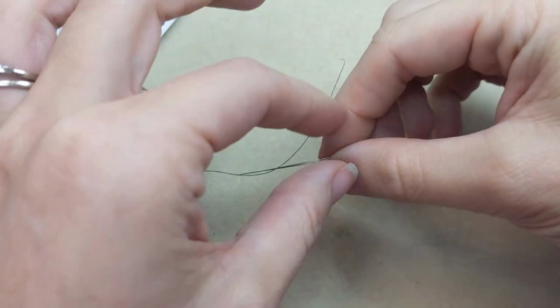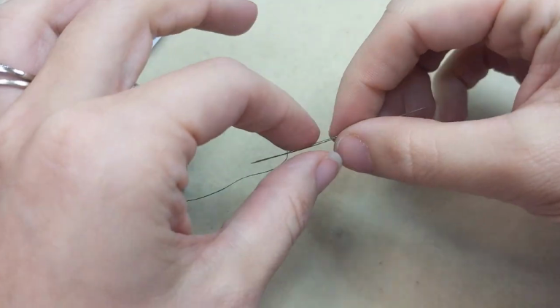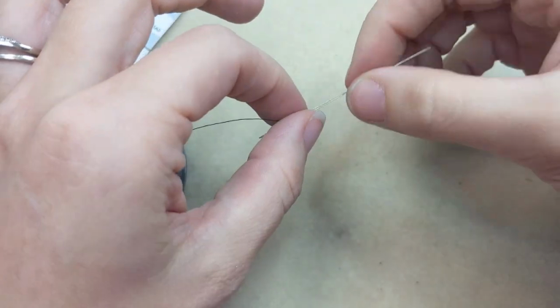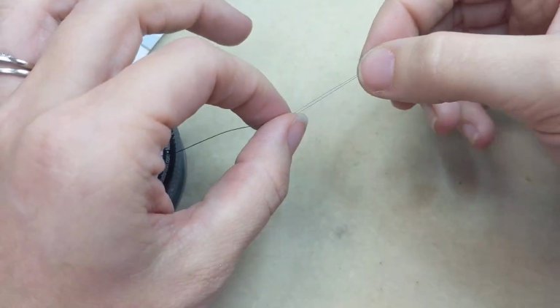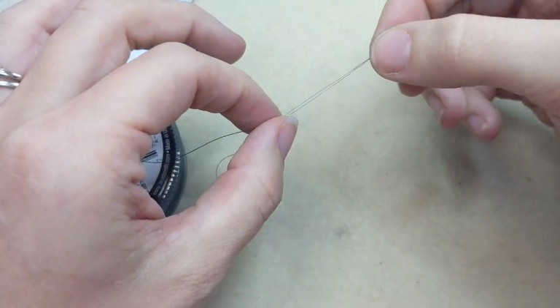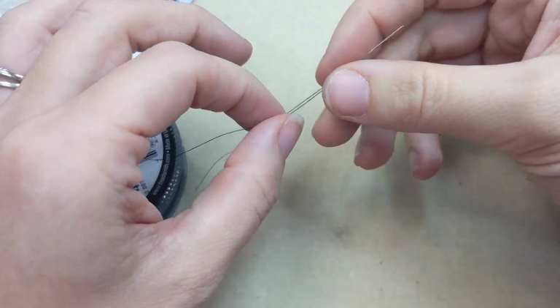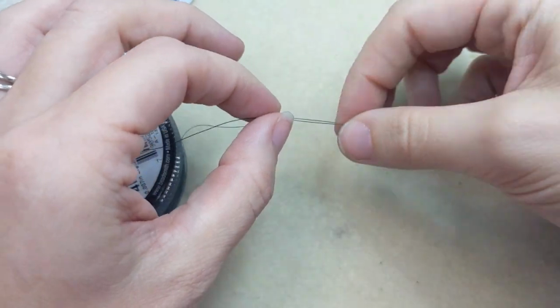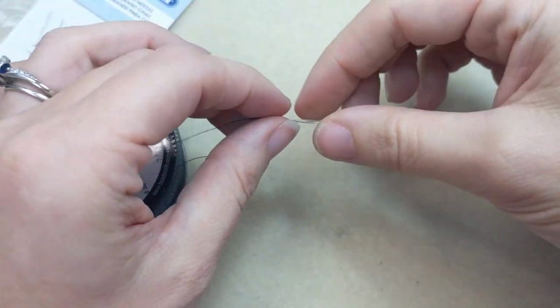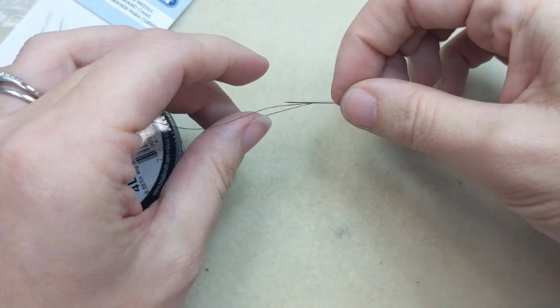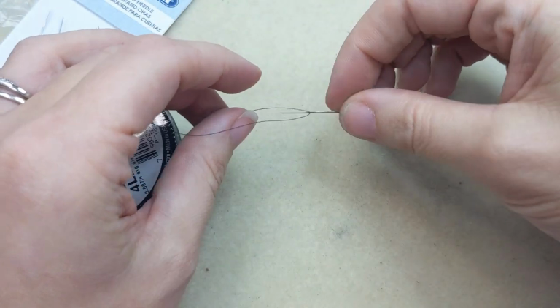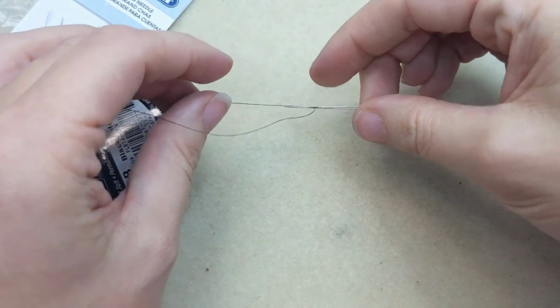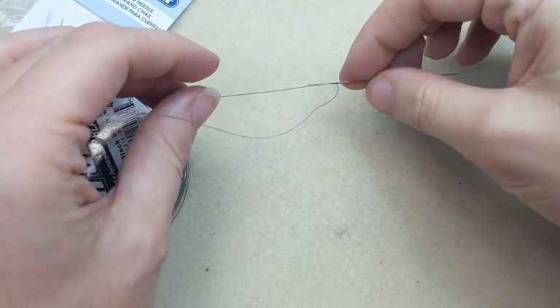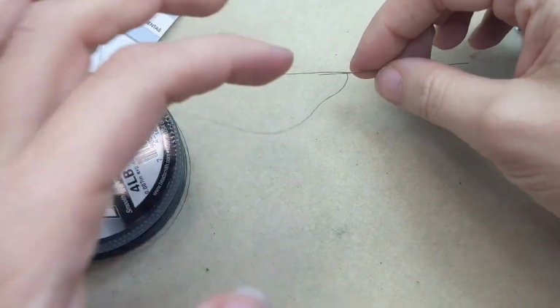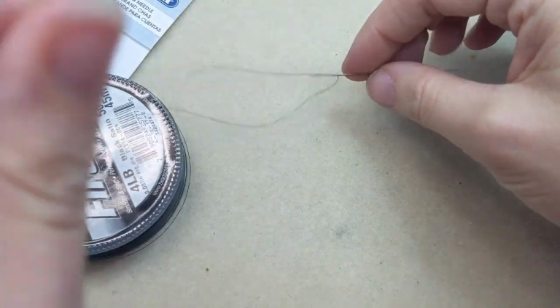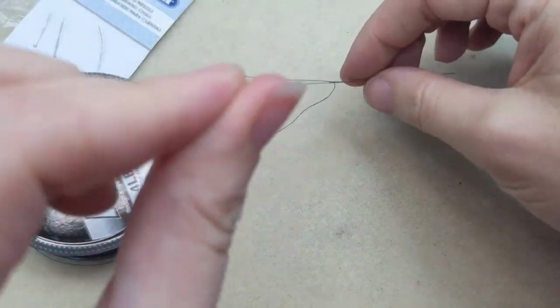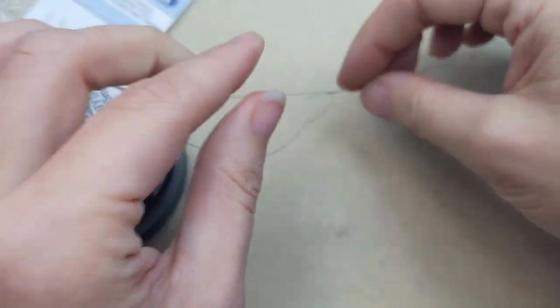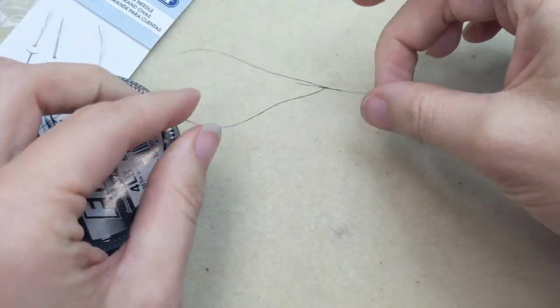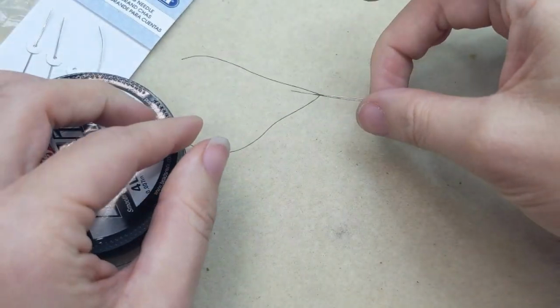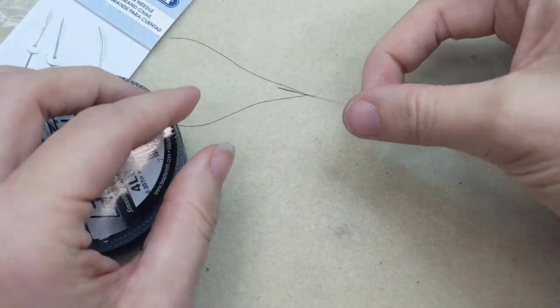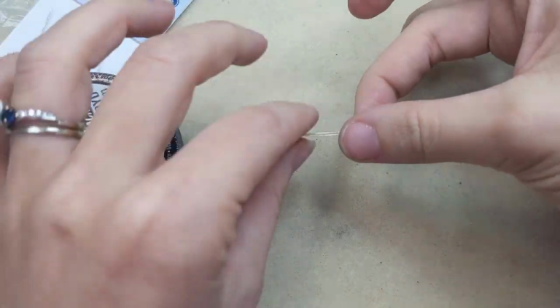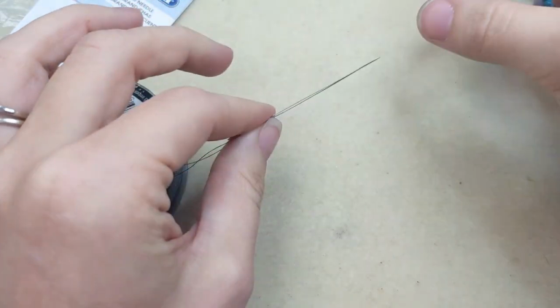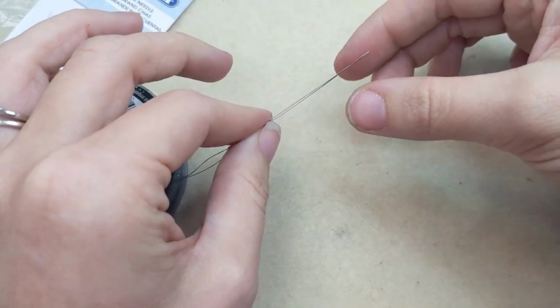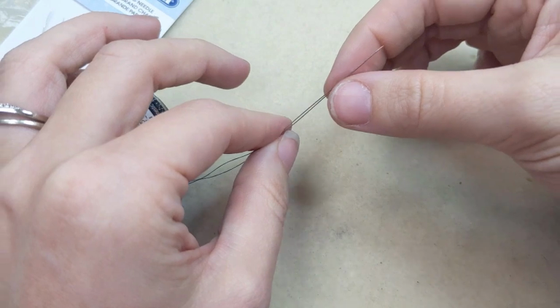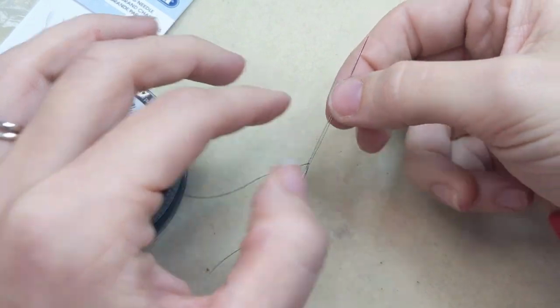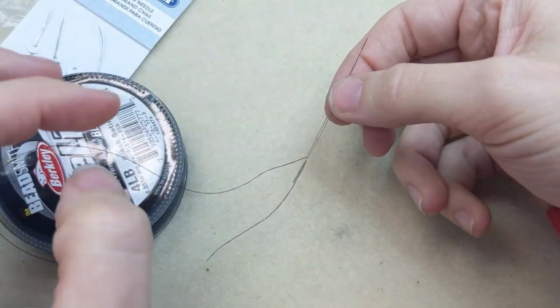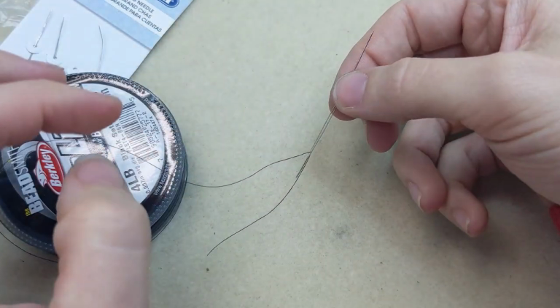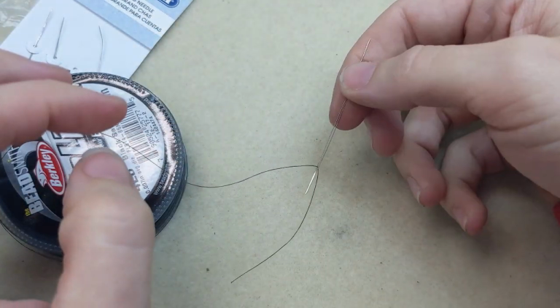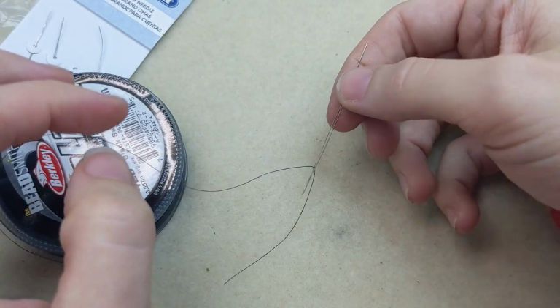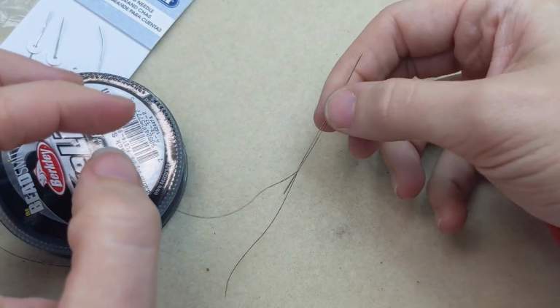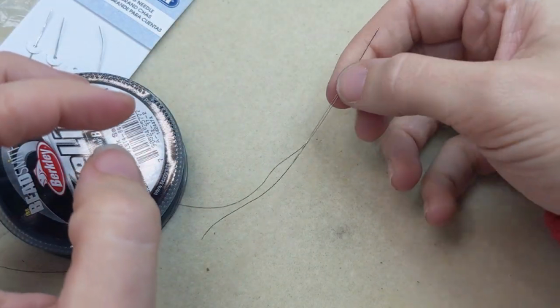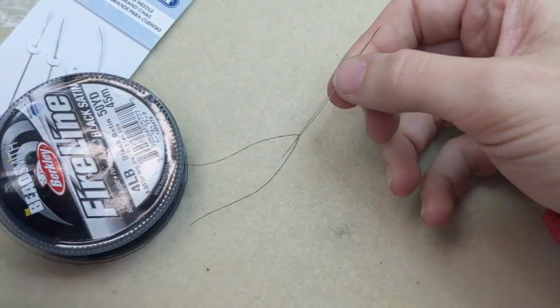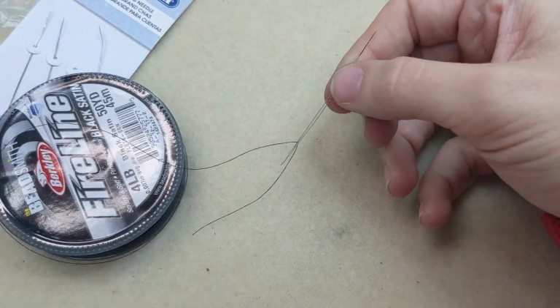If you struggle with adding thread to a small eye on a needle, you can definitely use big eye needles to make your life a little bit easier.